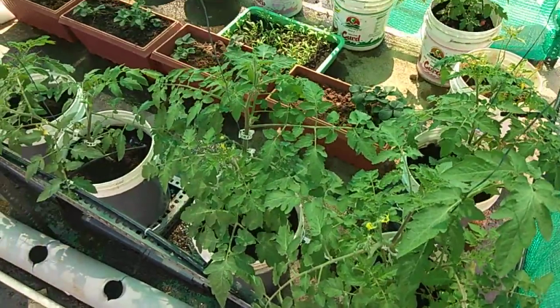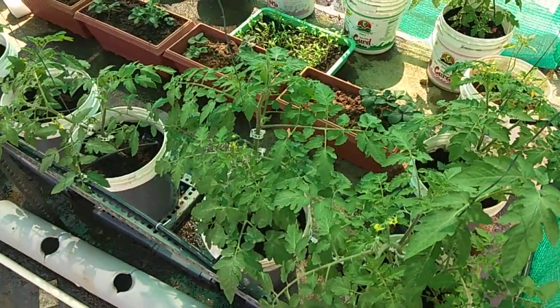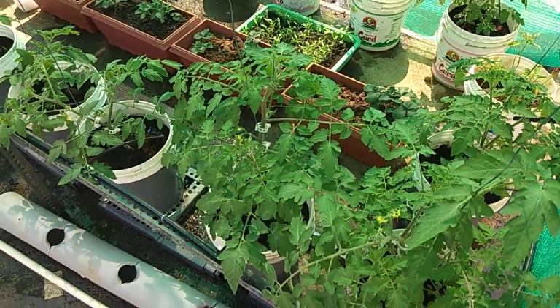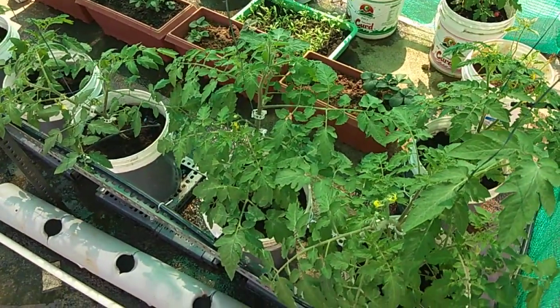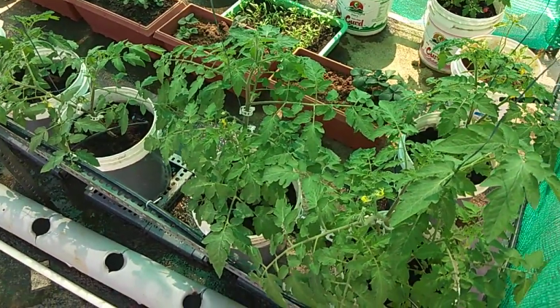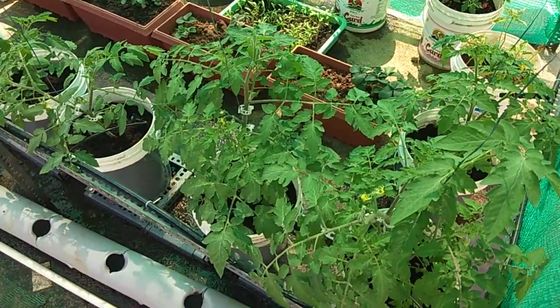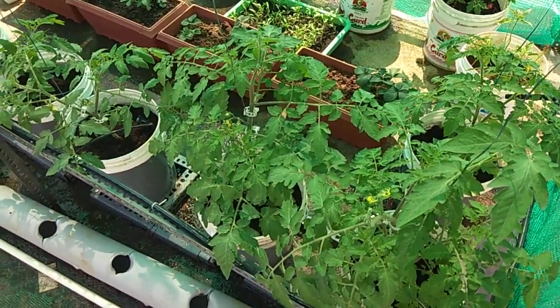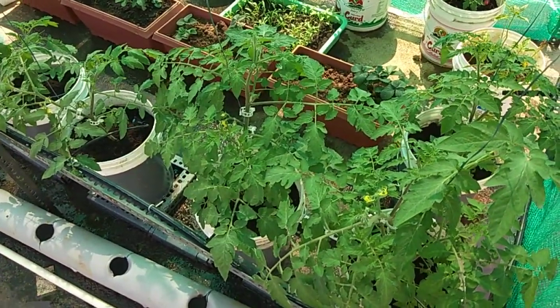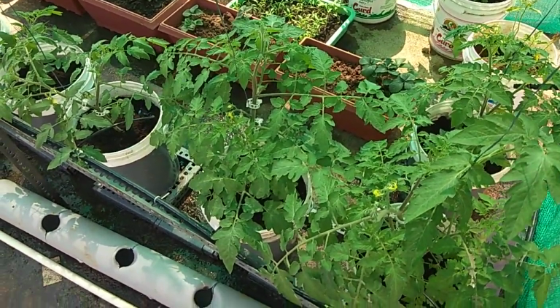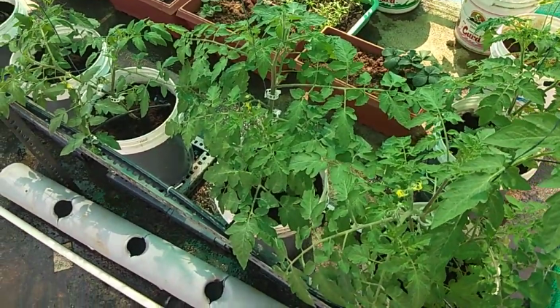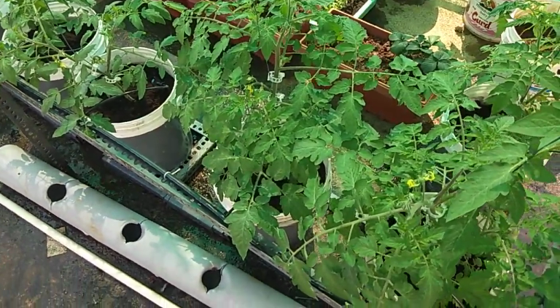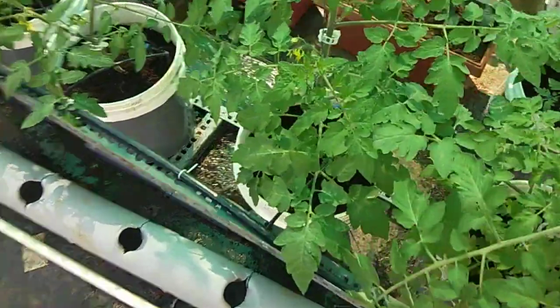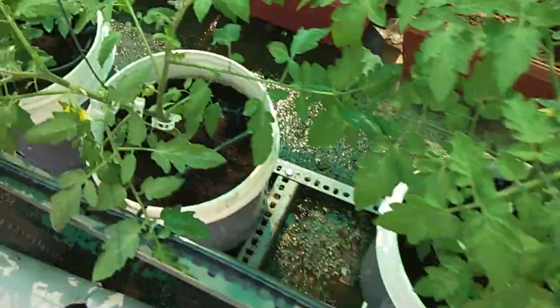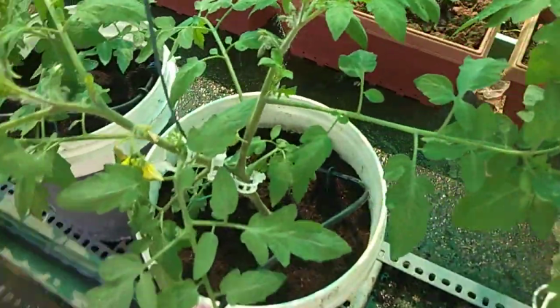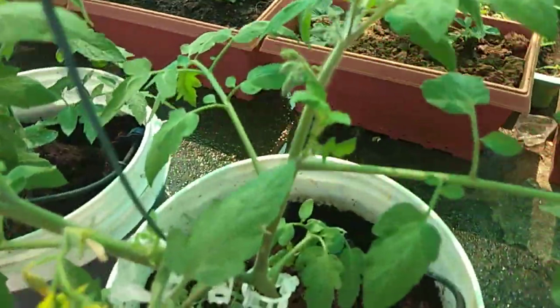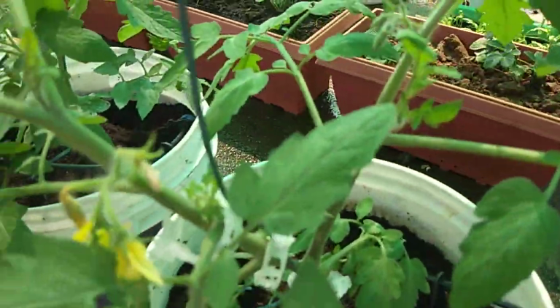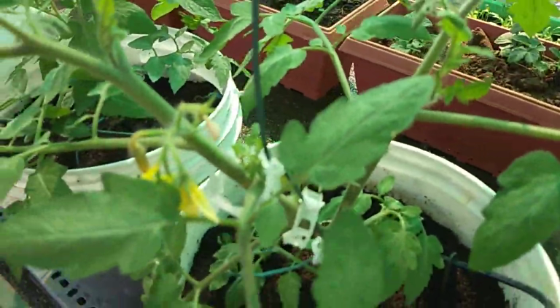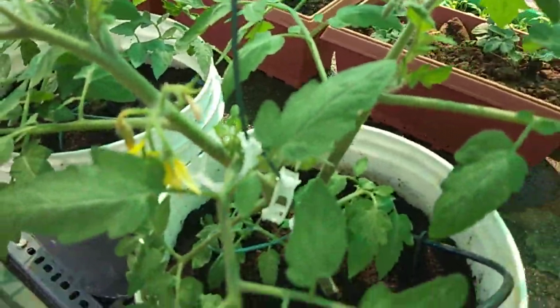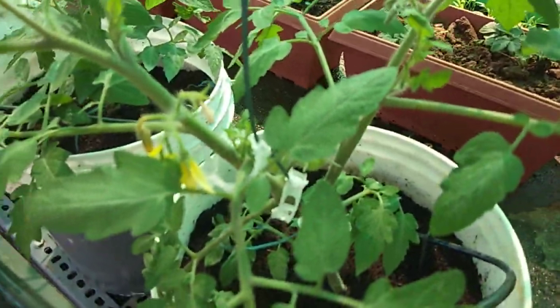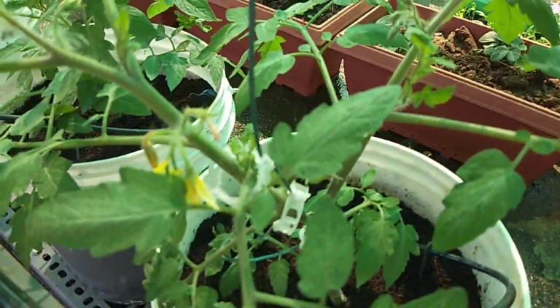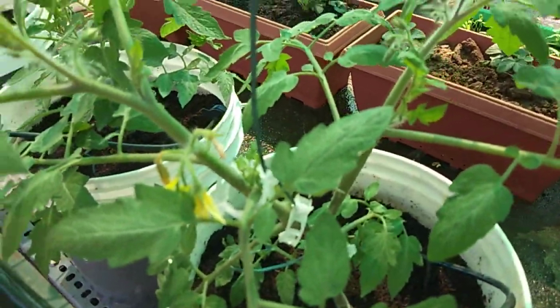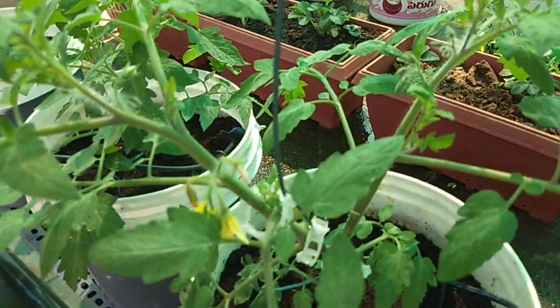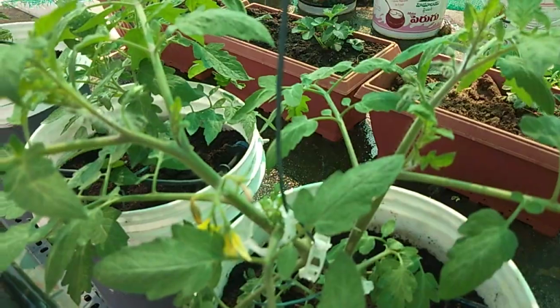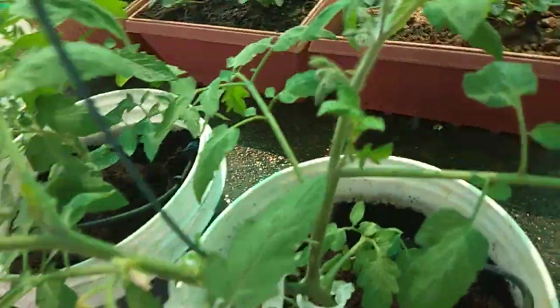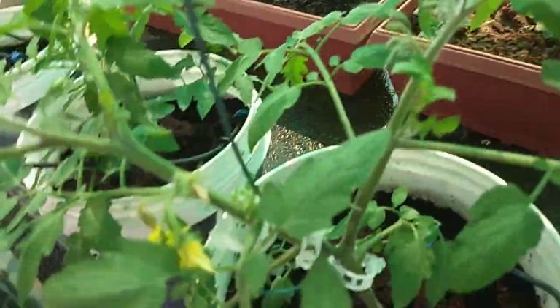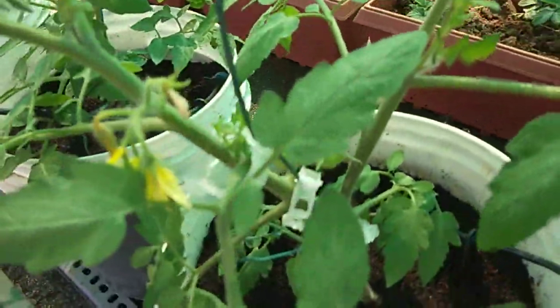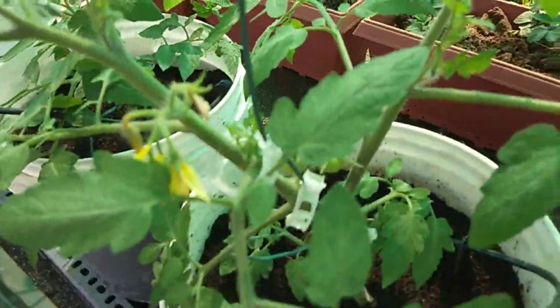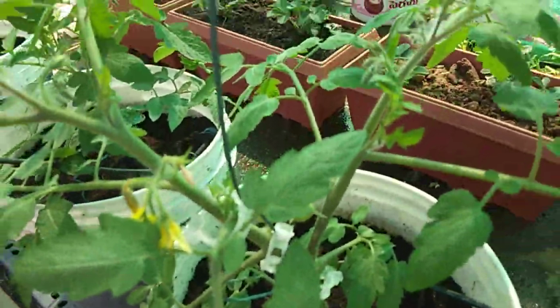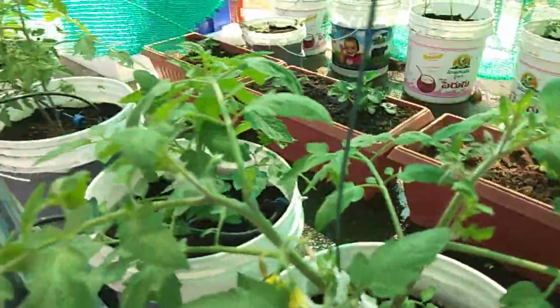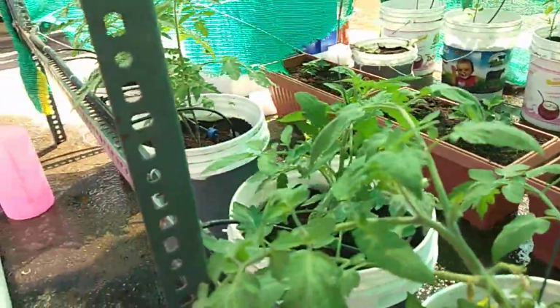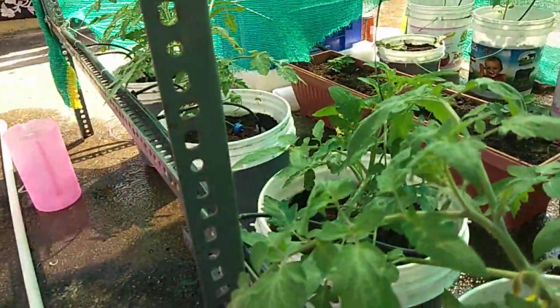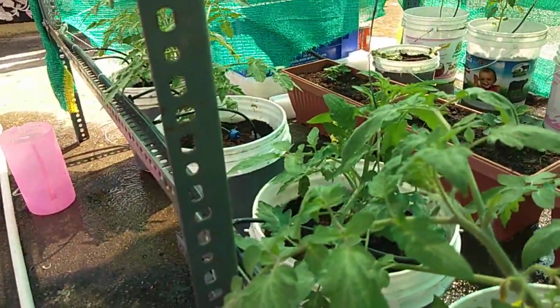I will show you some fruits and plants in the future. I will start with the first place.